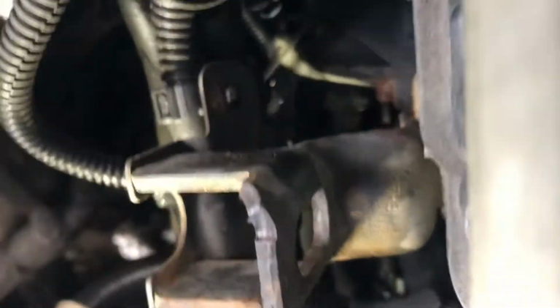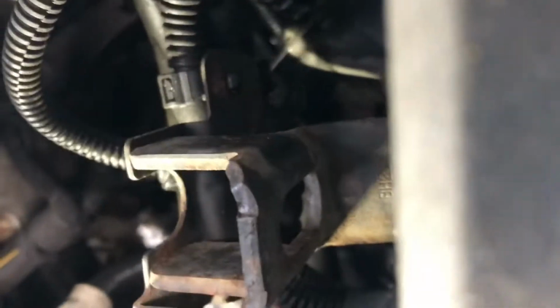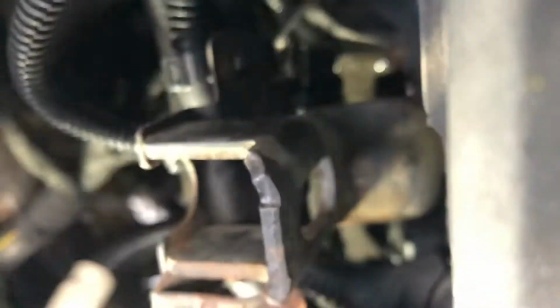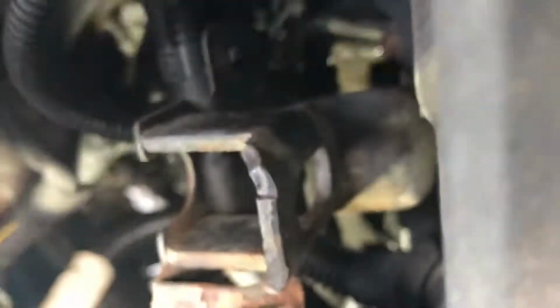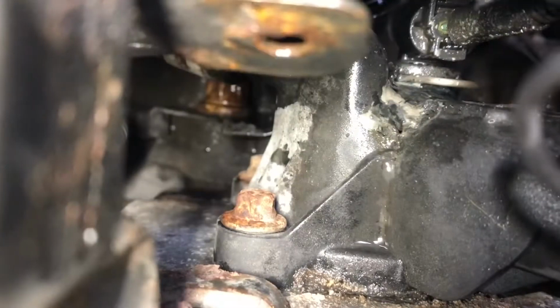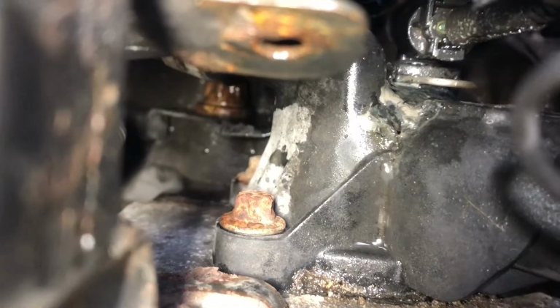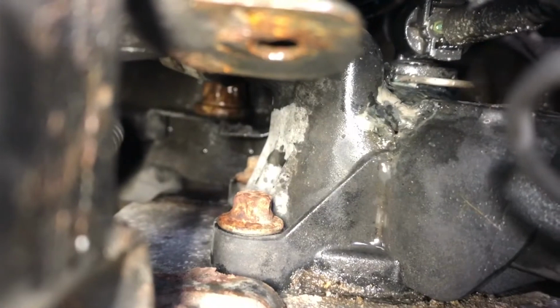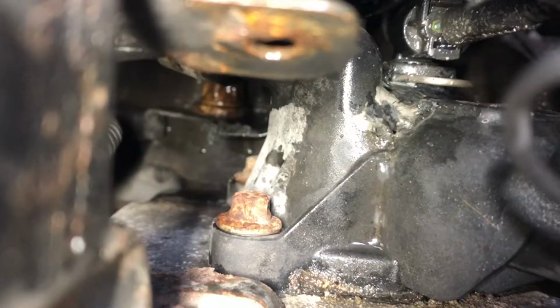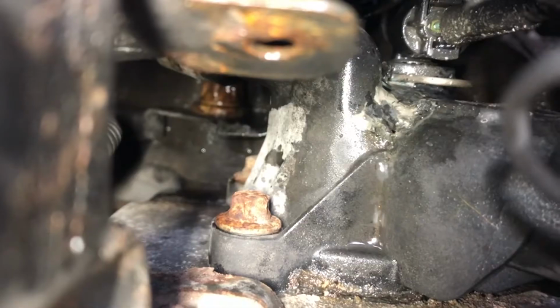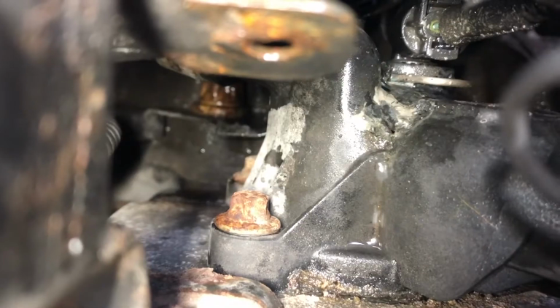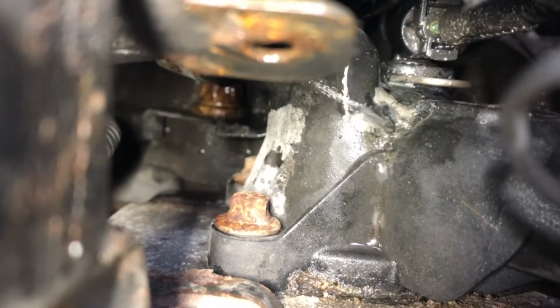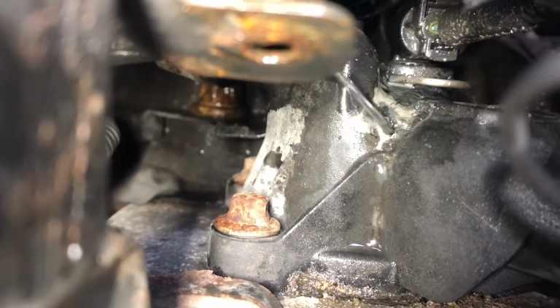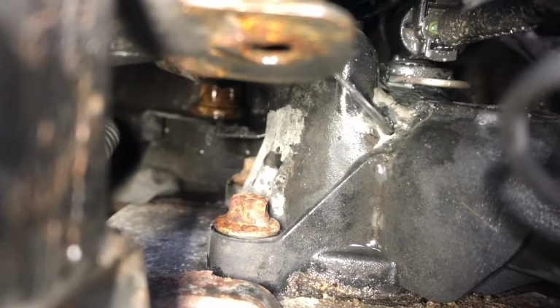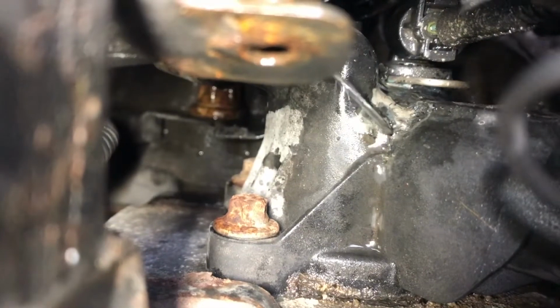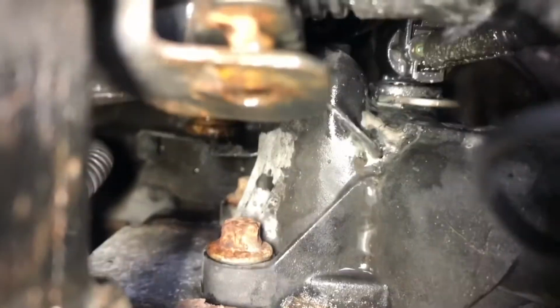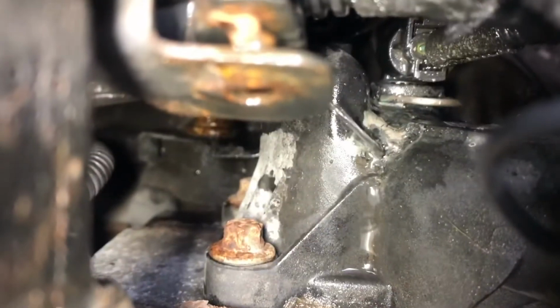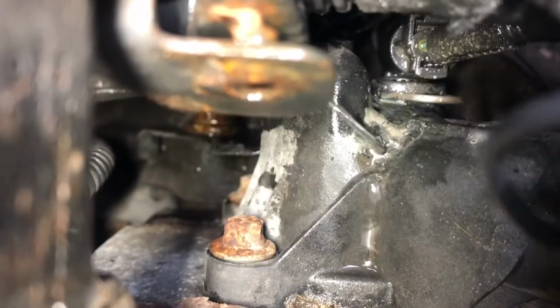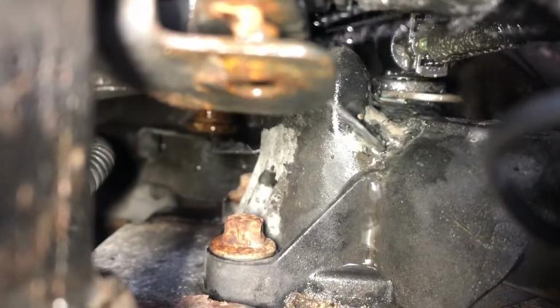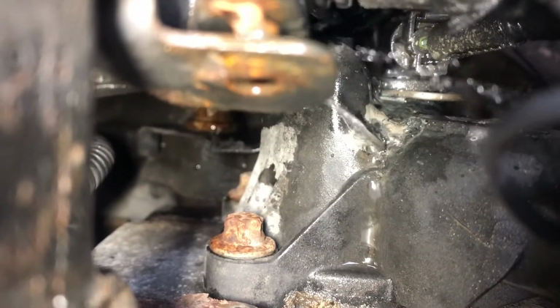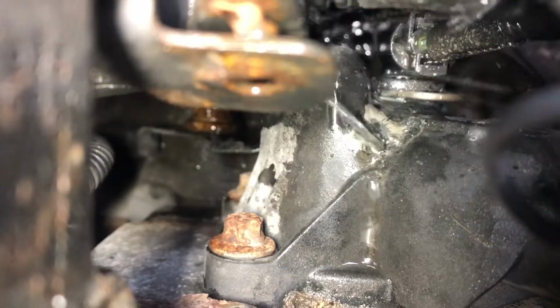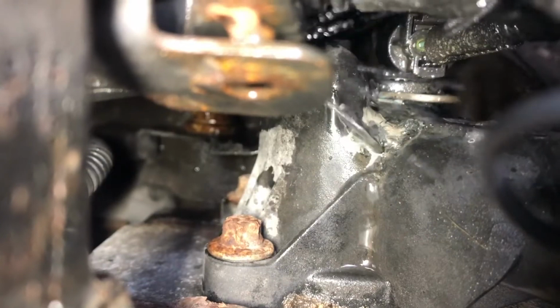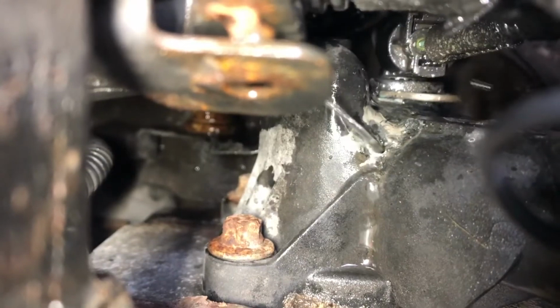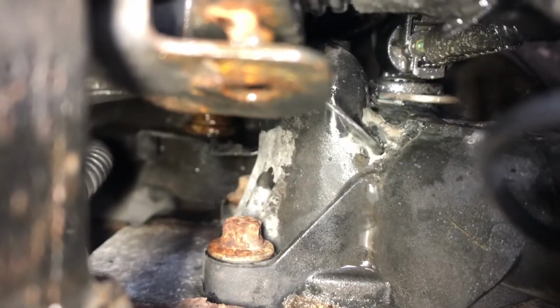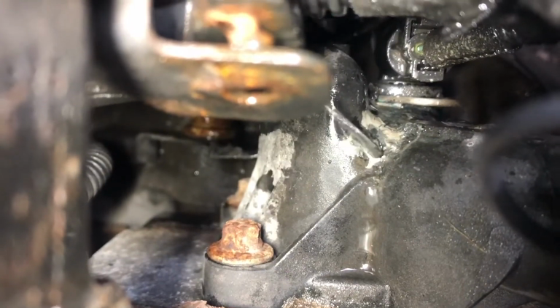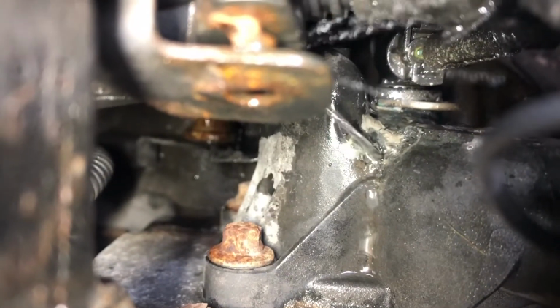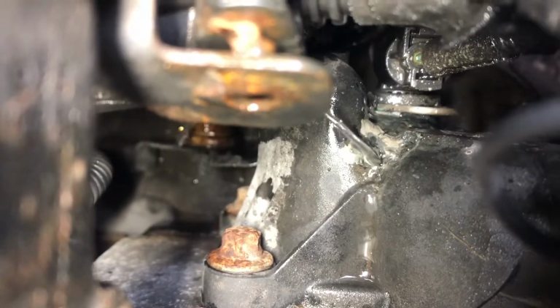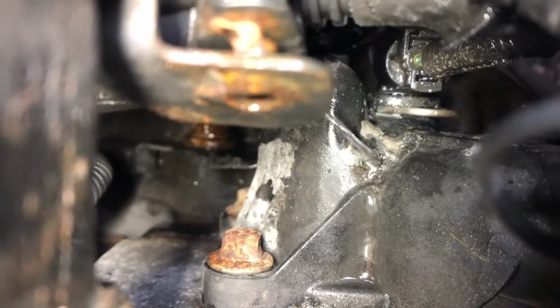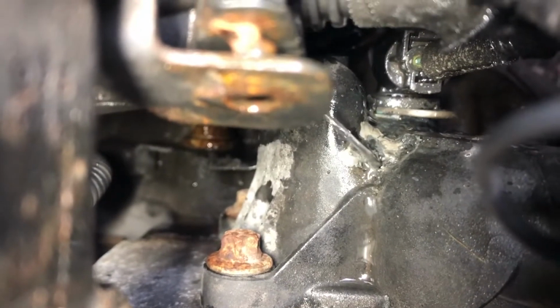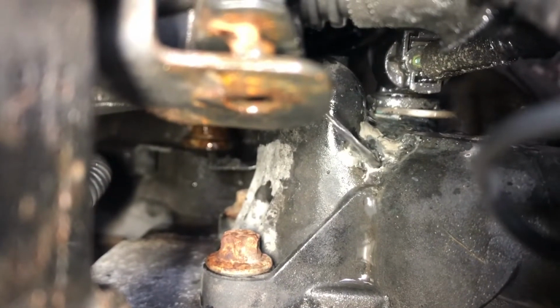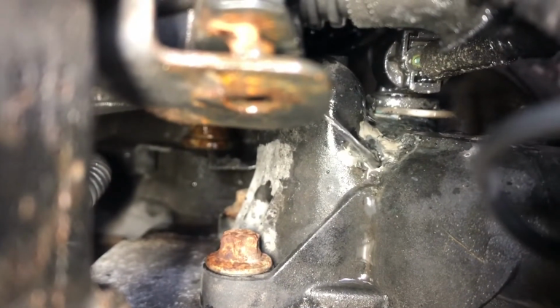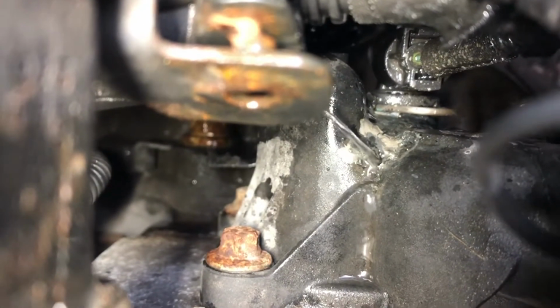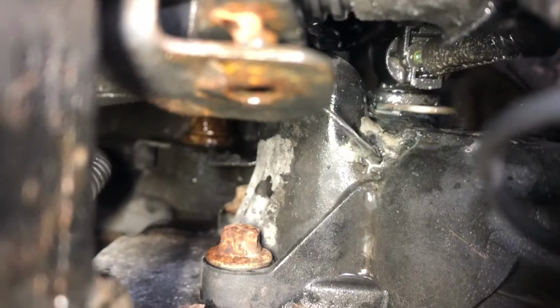You can even hear the leak now. There's a bit of a better view - it's coming from the coolant housing that's attached to the block of the engine on the right hand side, and it's just pouring out through that pinhole there. So we're going to have to replace that now.